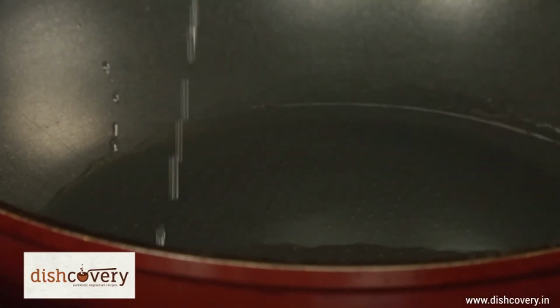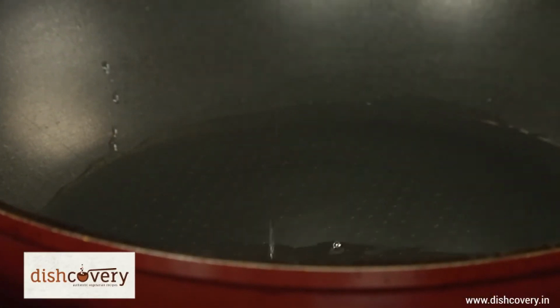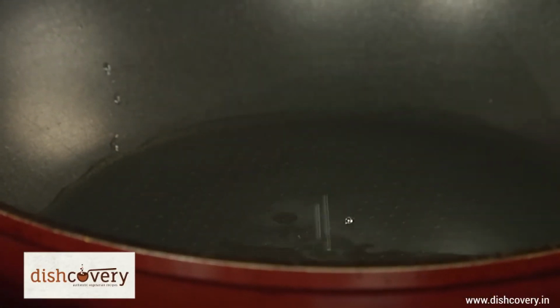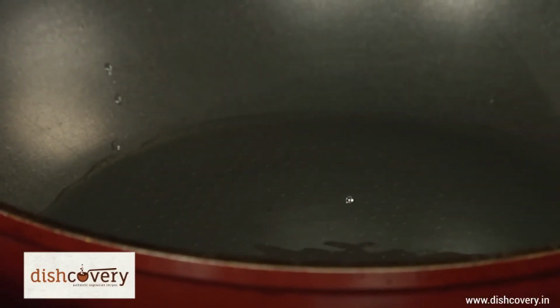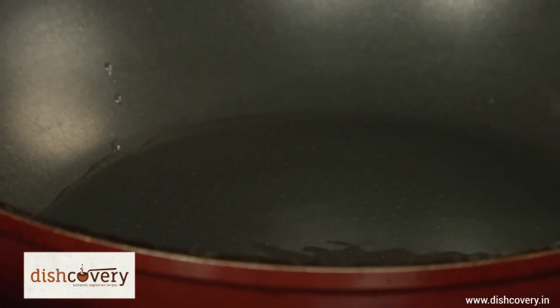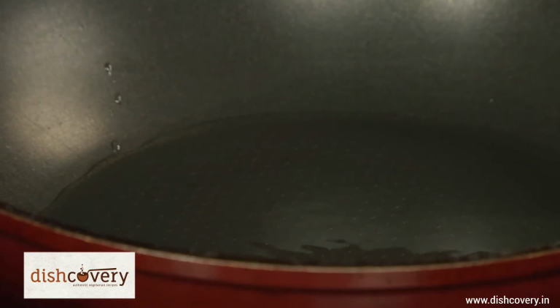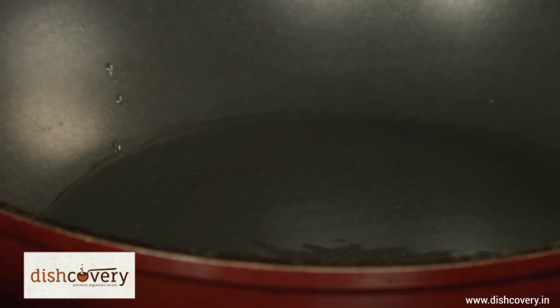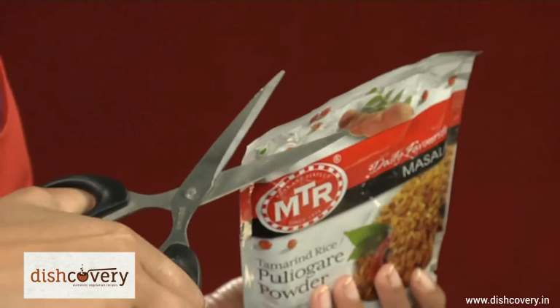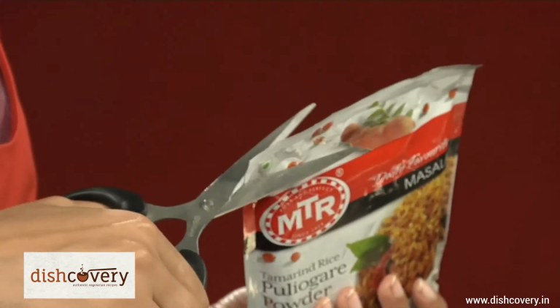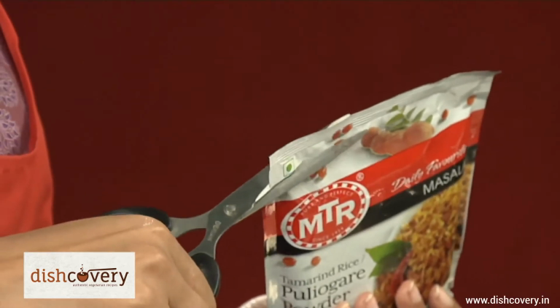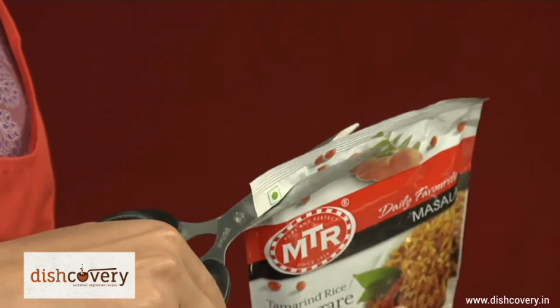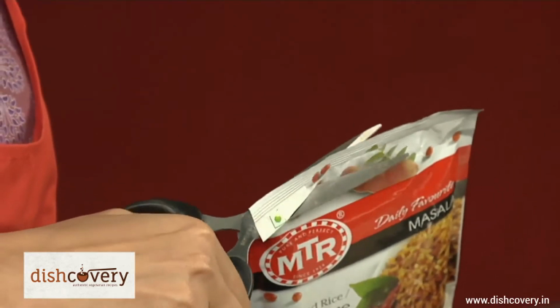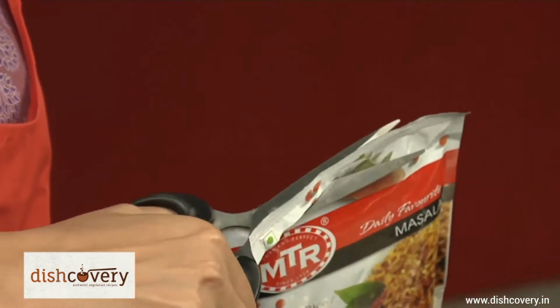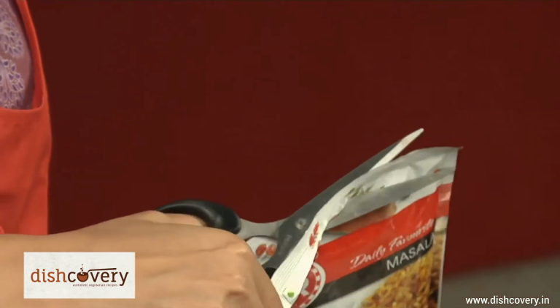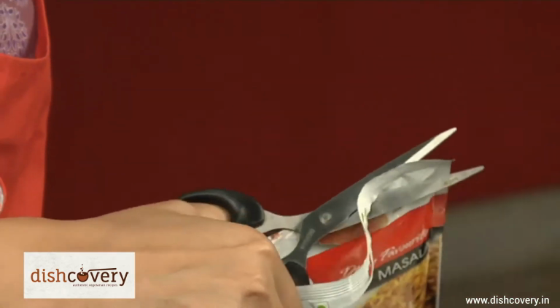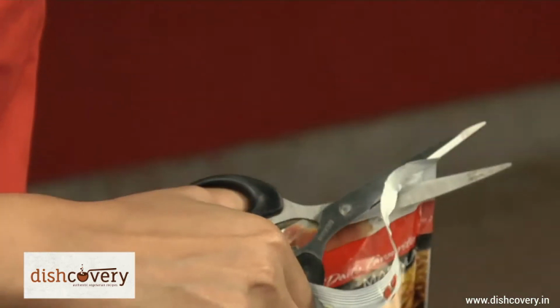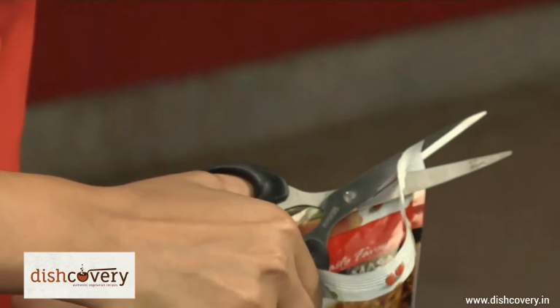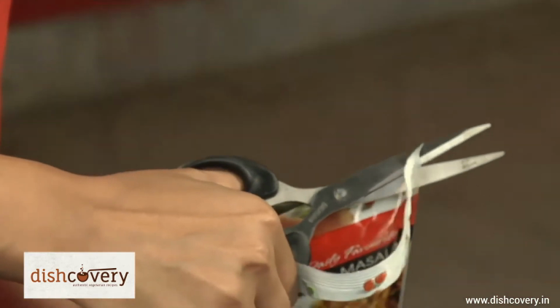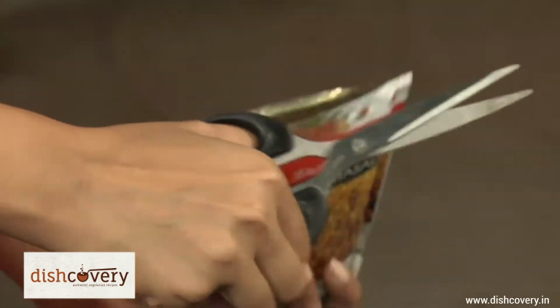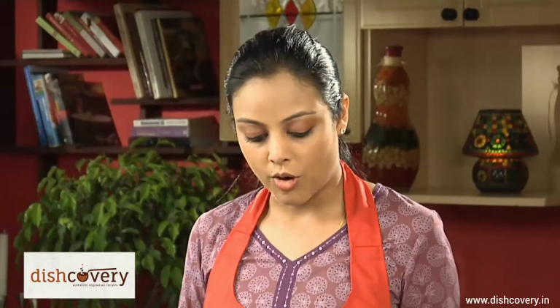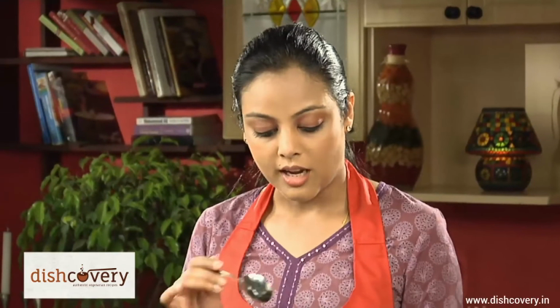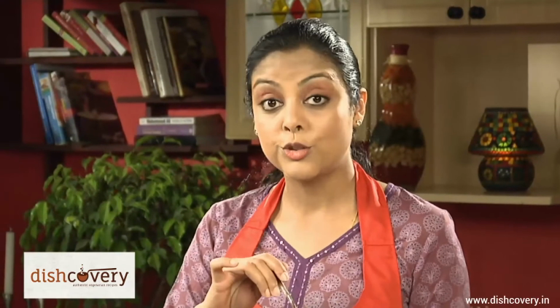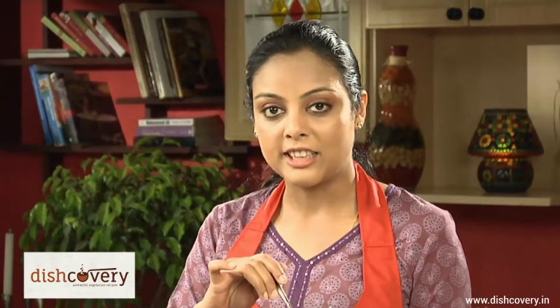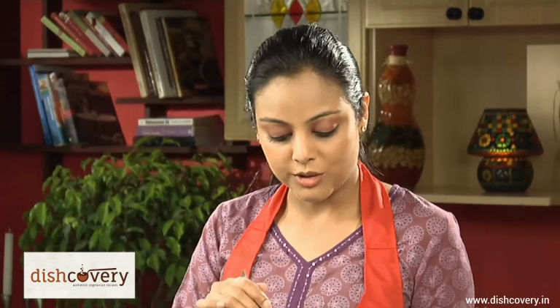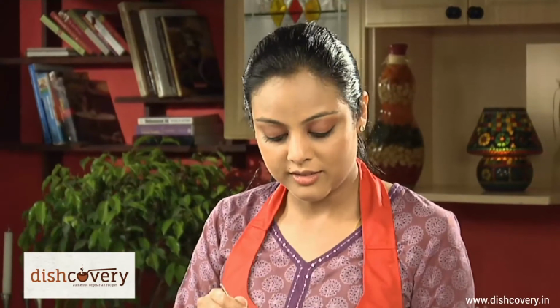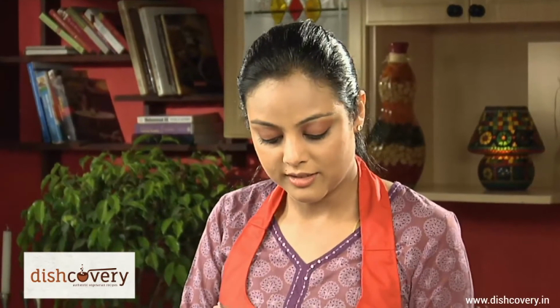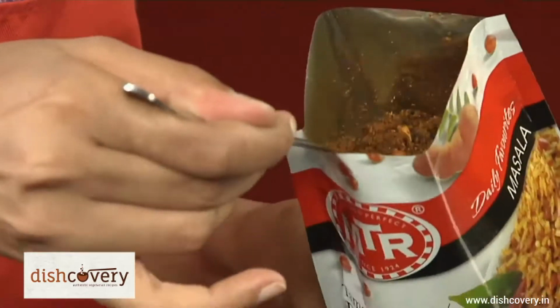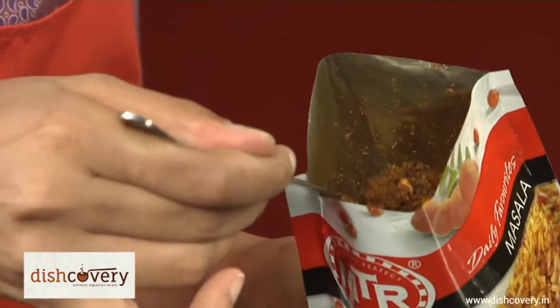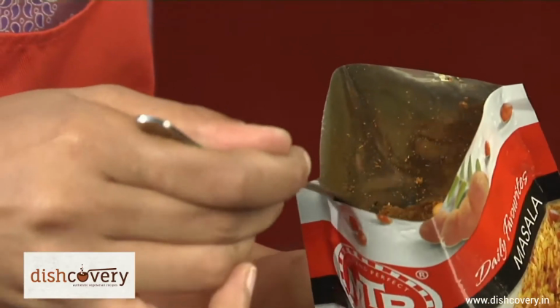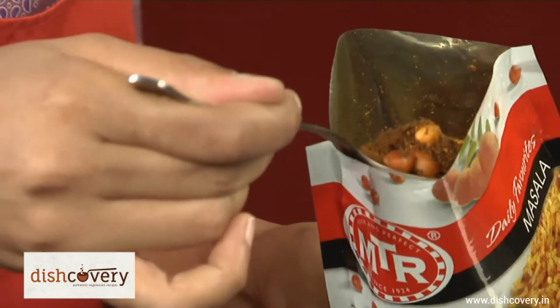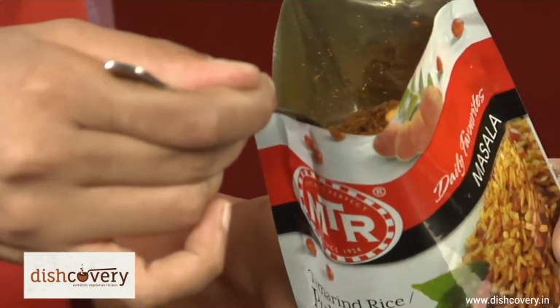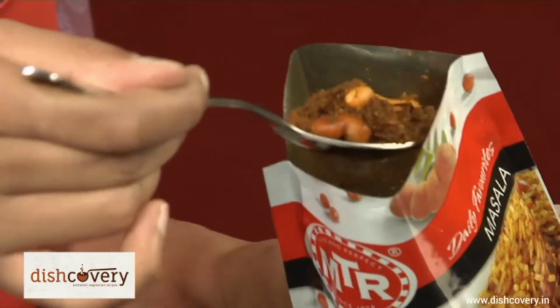It's a very convenient powder. Basically Puliyogare is also known as tamarind rice. After the oil is hot, I'm going to add the powder — about 4 tbsp.